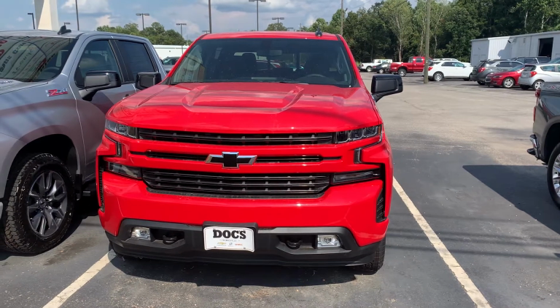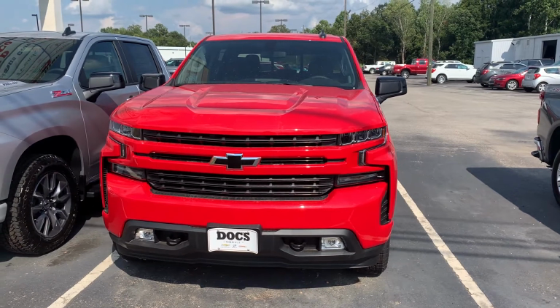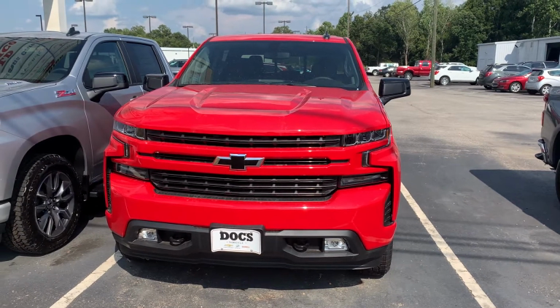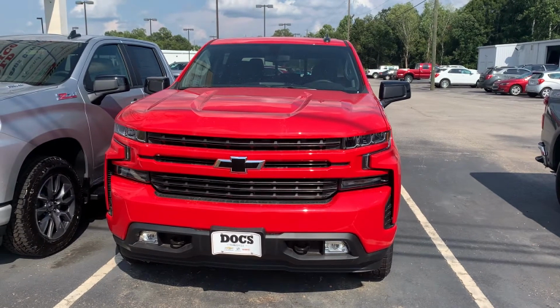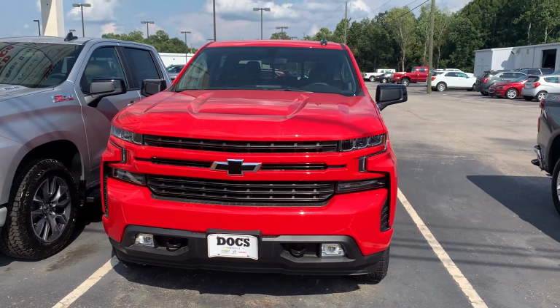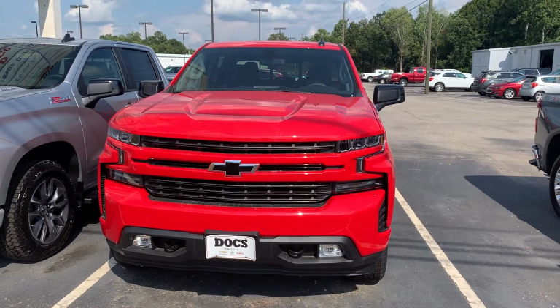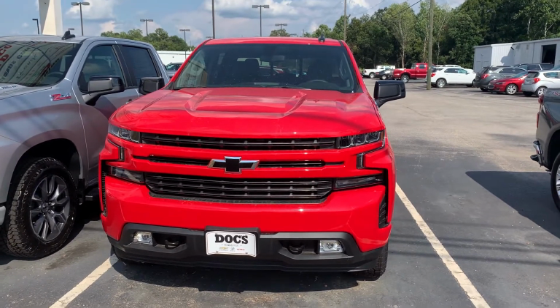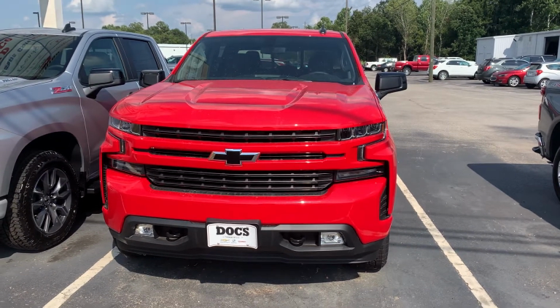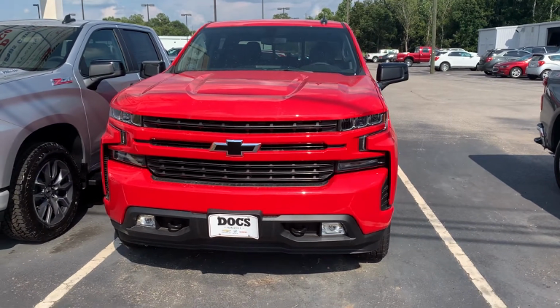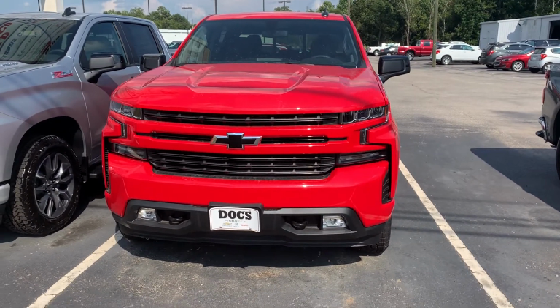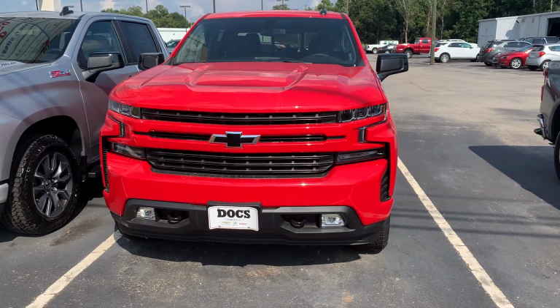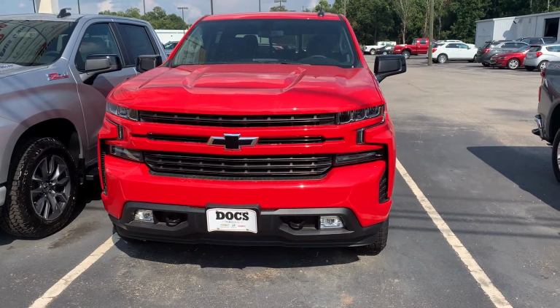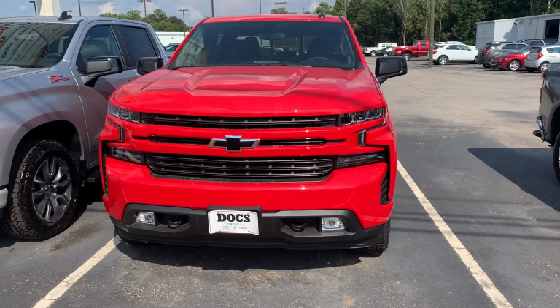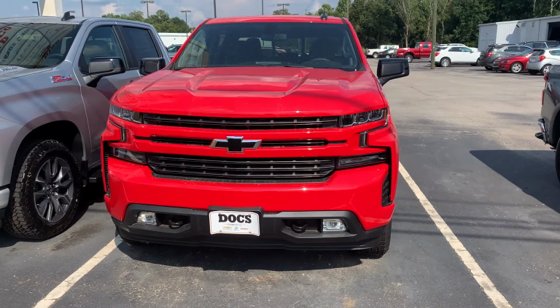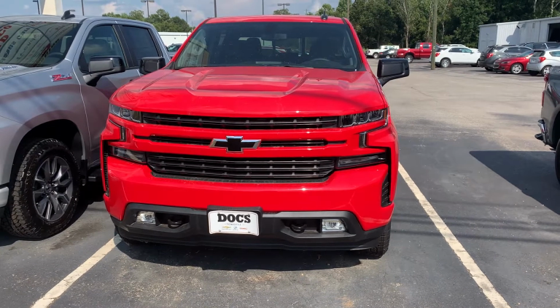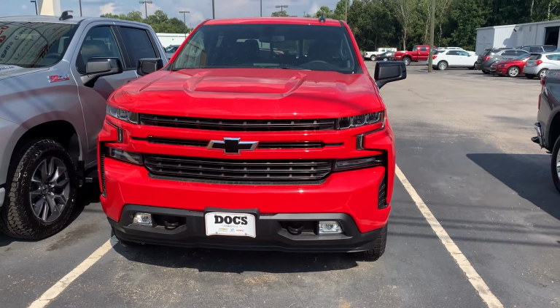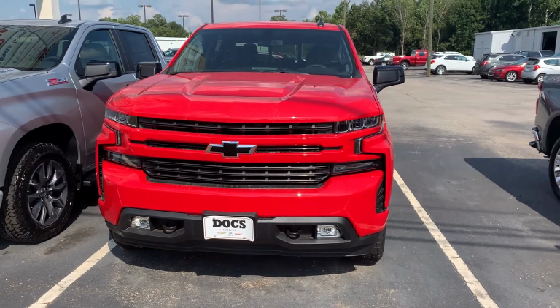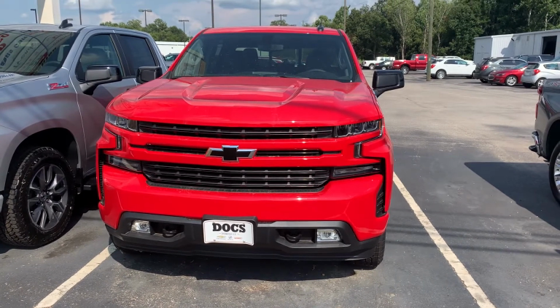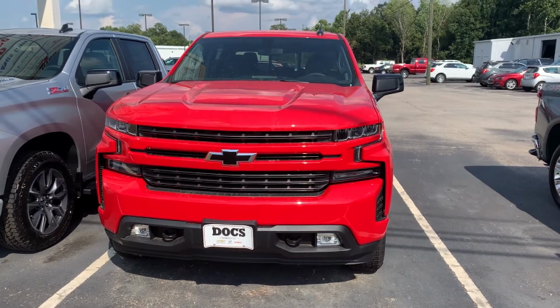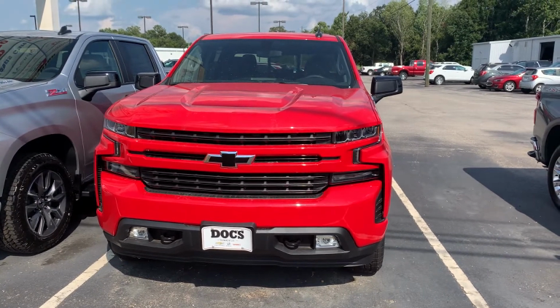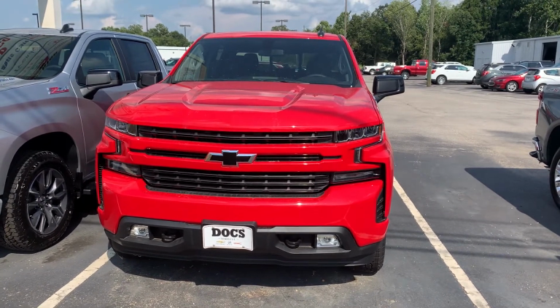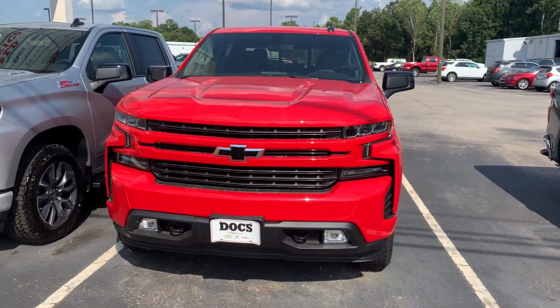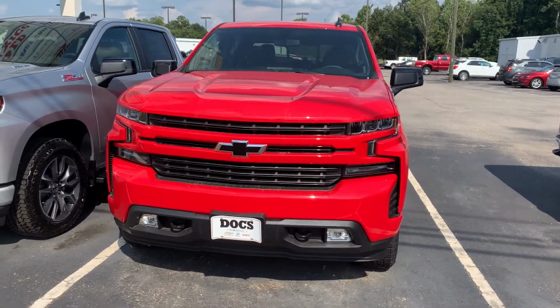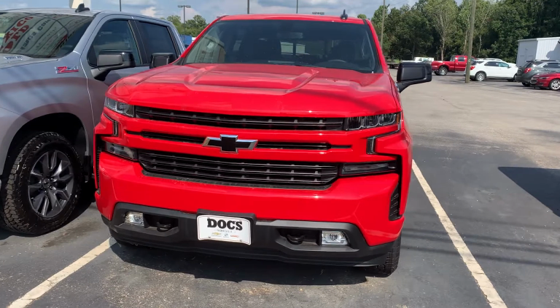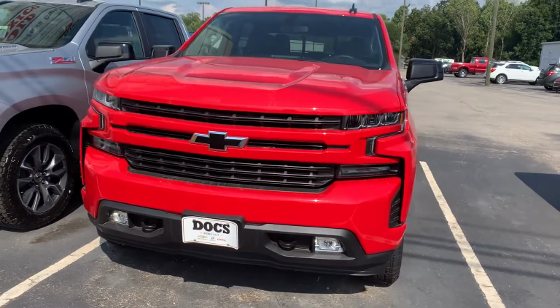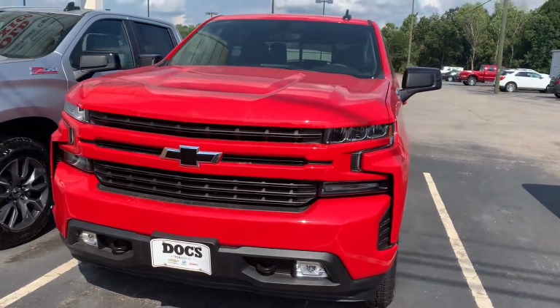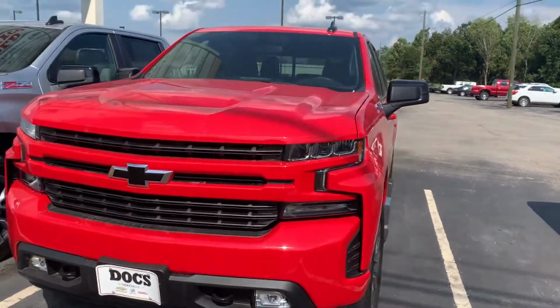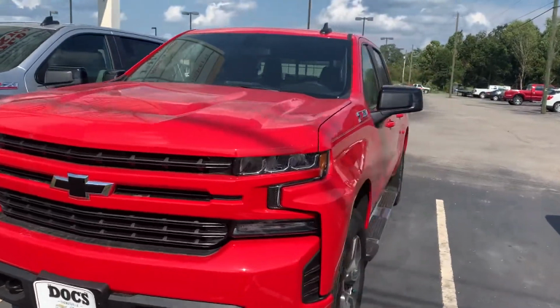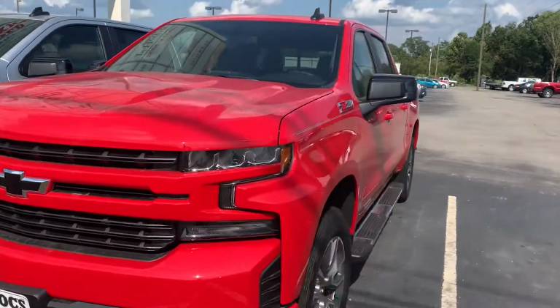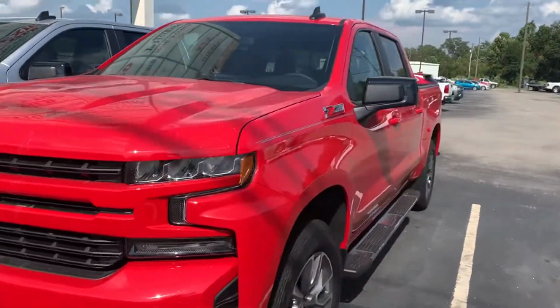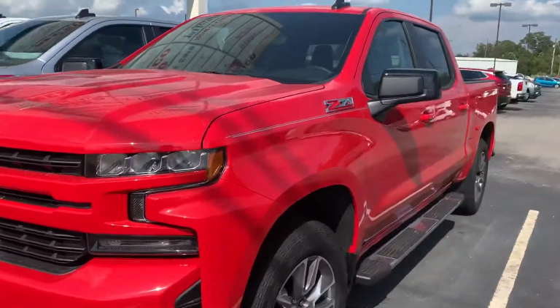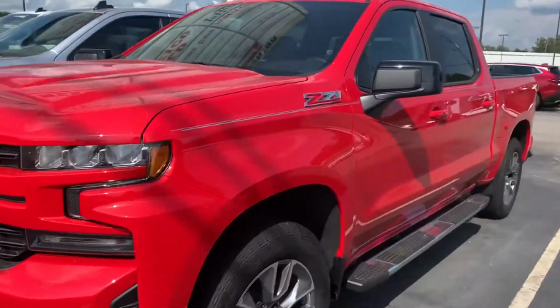Hey Alvin, Stephanie here at Docs in Thomasville. Thank you again for calling and for not giving up on us. So here is a 2020 Chevy Silverado. The color of this is red hot, which is perfect for an Alabama summer.